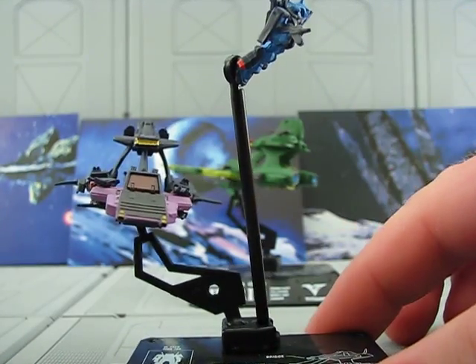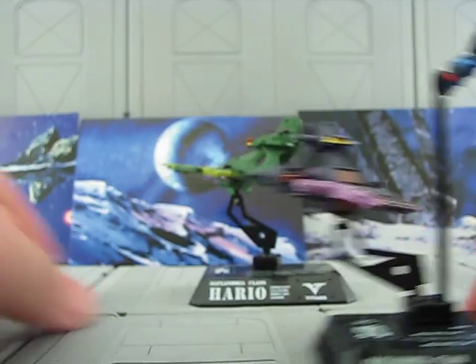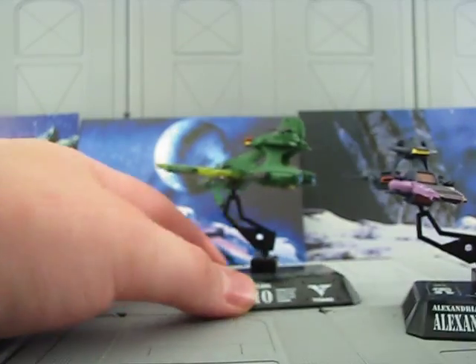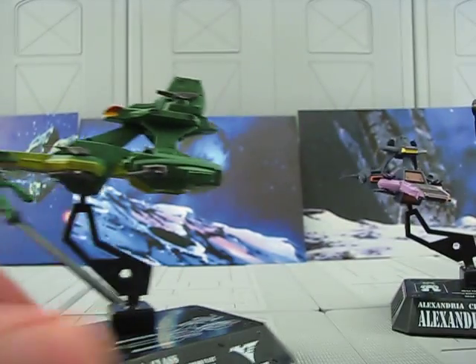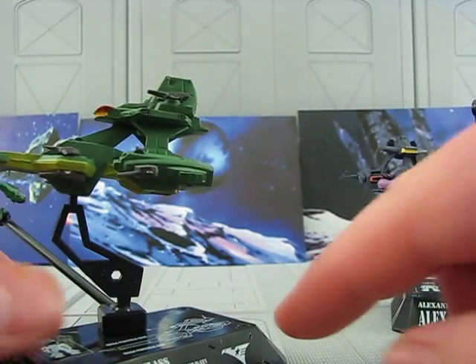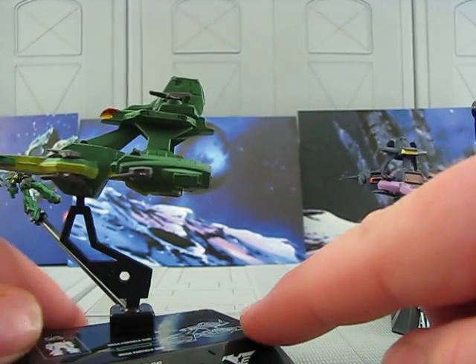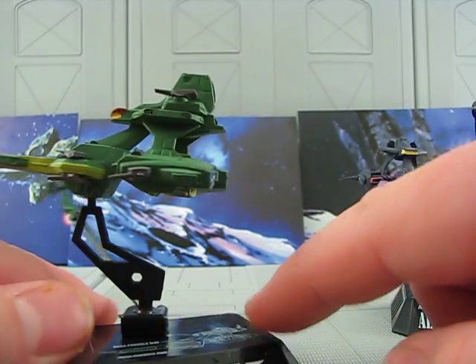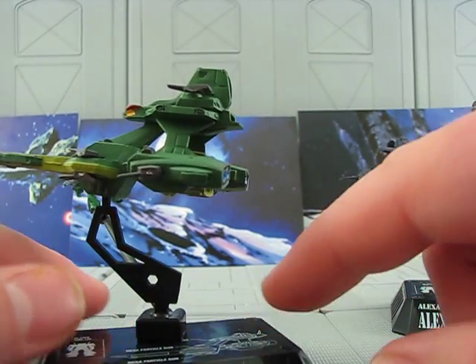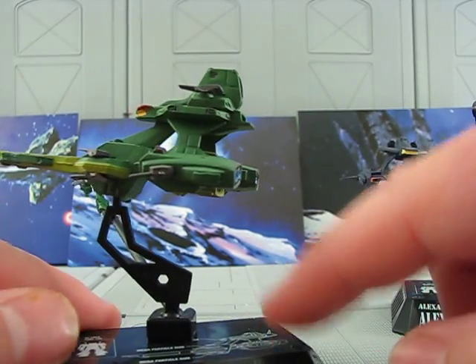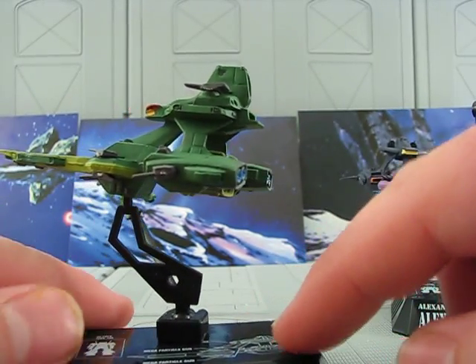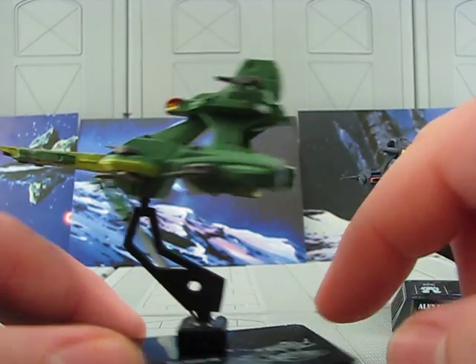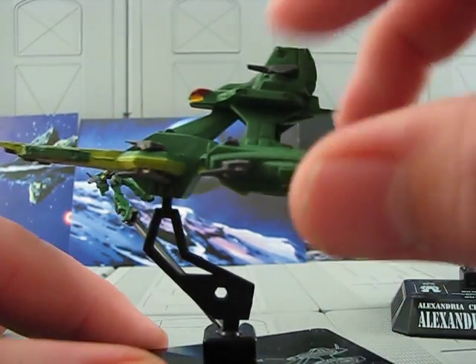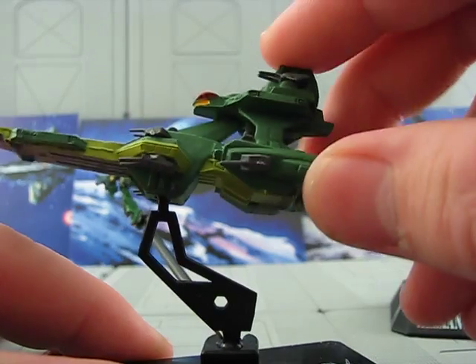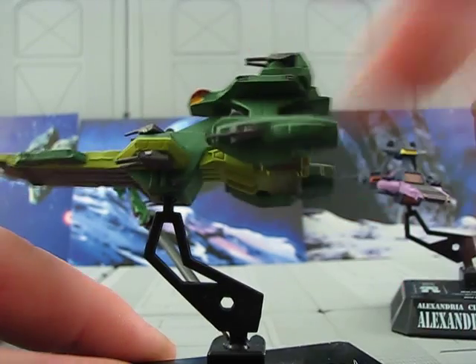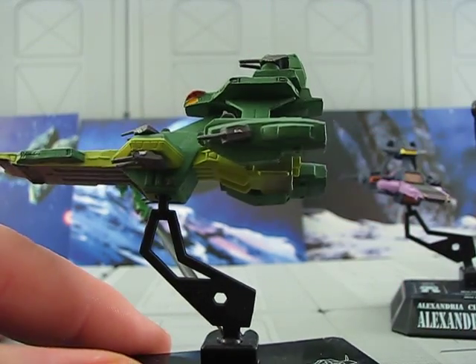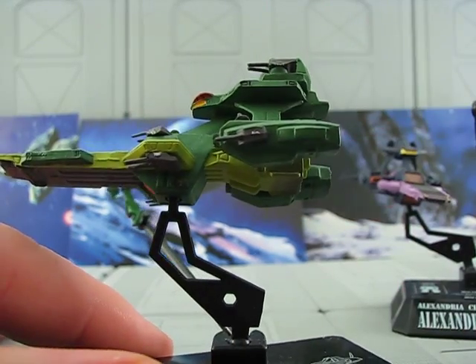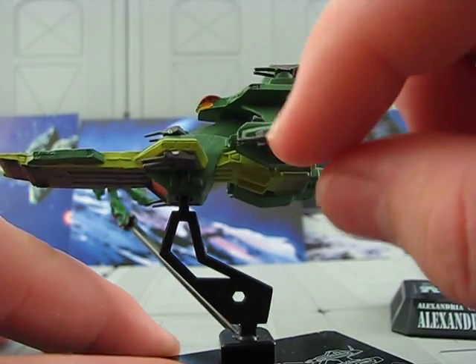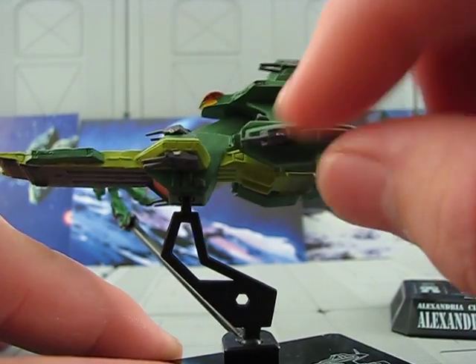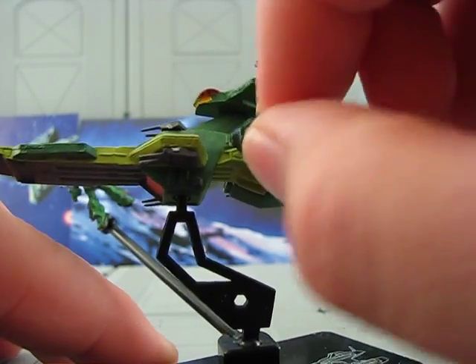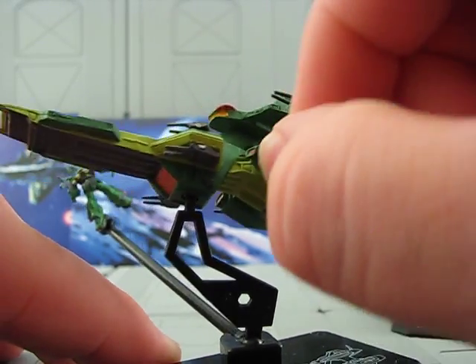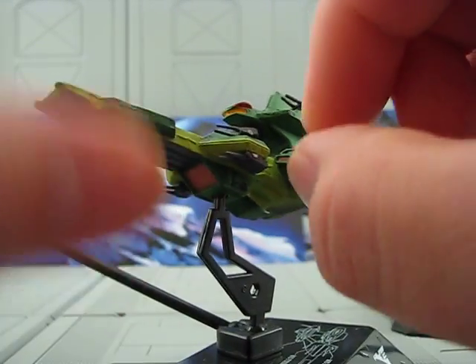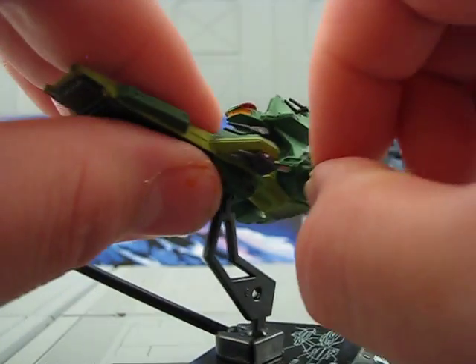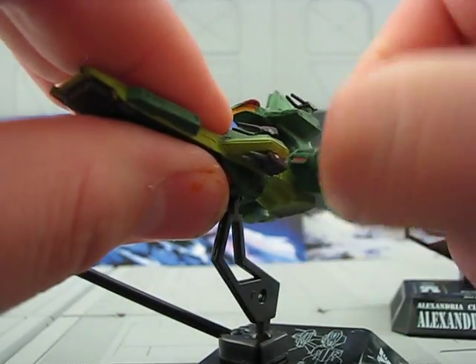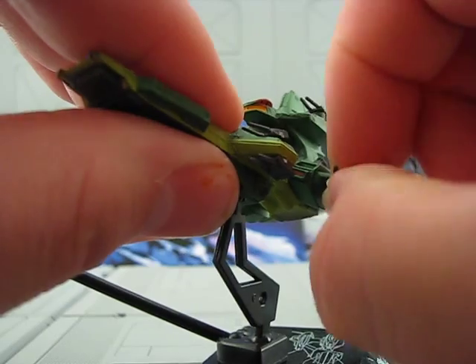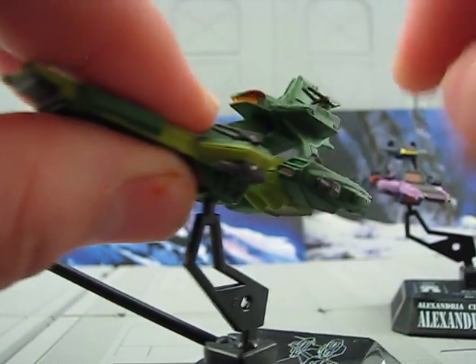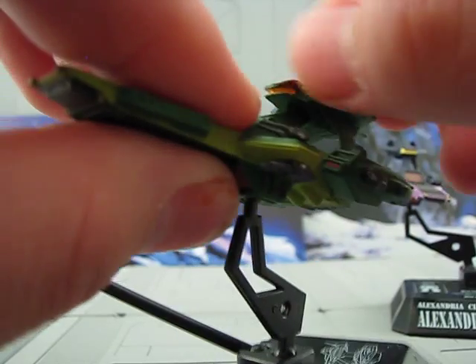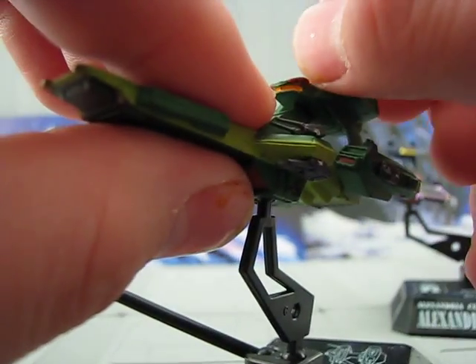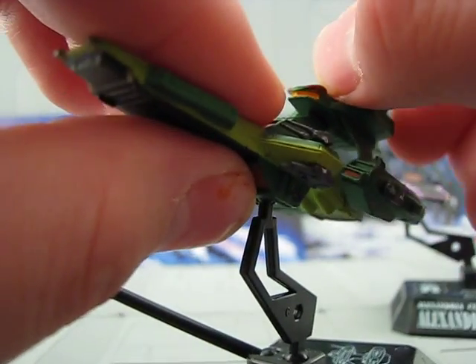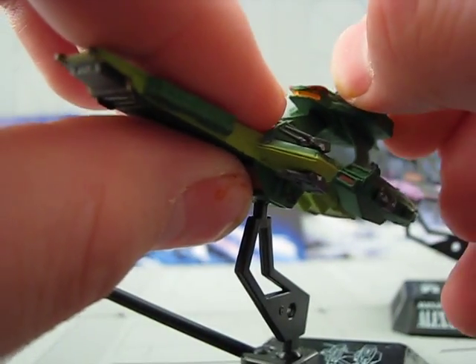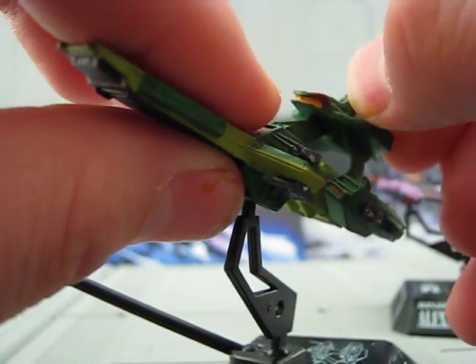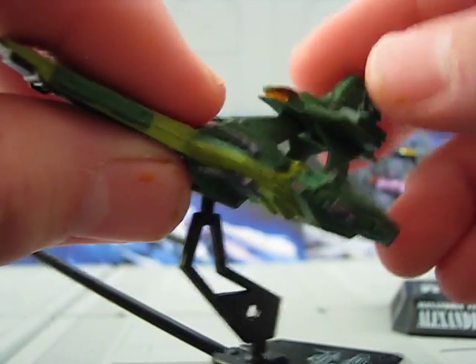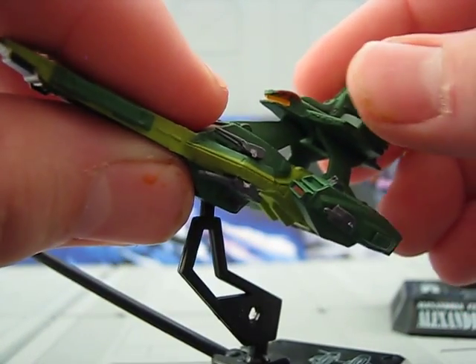So that covers that one. This one's the Hario — unless I'm totally butchering that. Kind of the same thing. Comes with little guns here, and they turn. Comes with guns up here, and they turn.